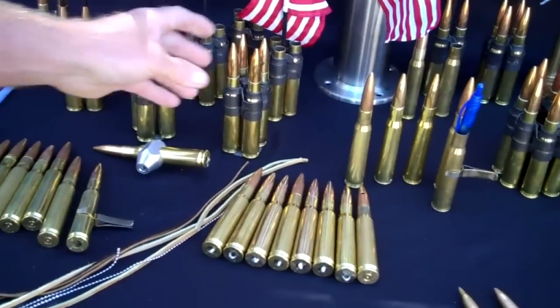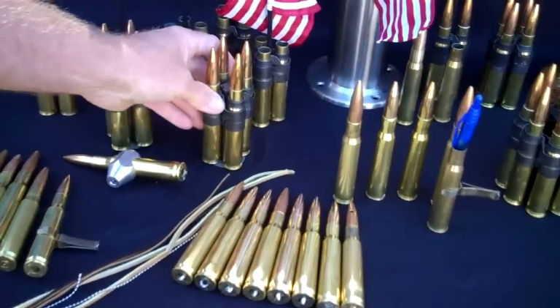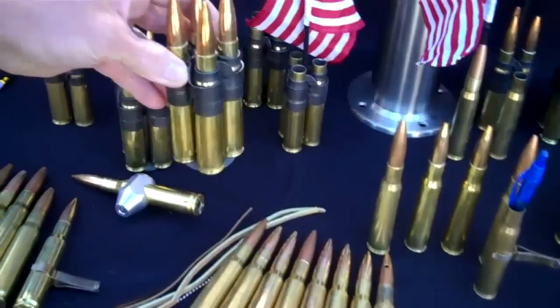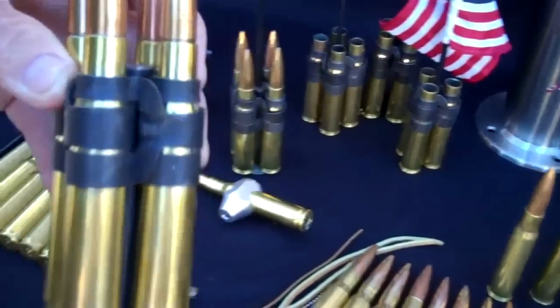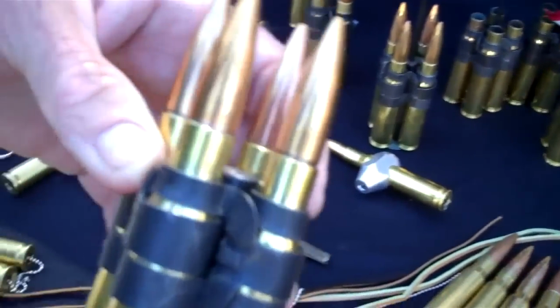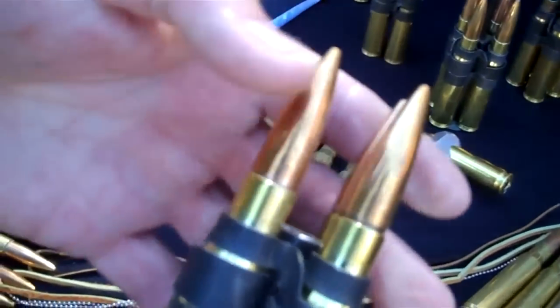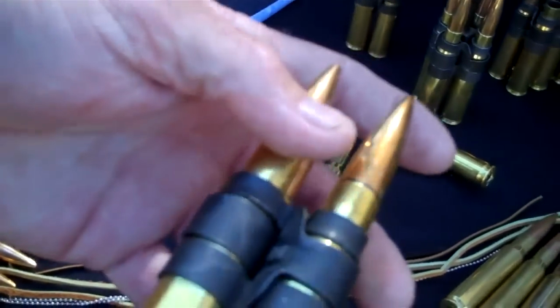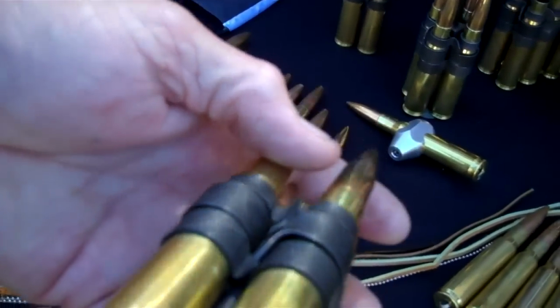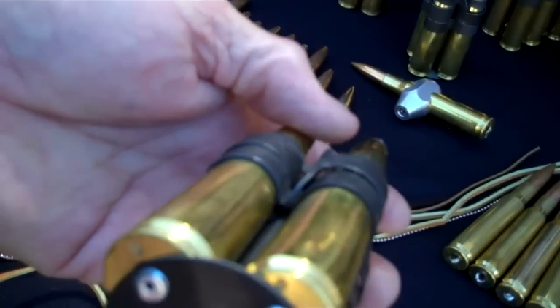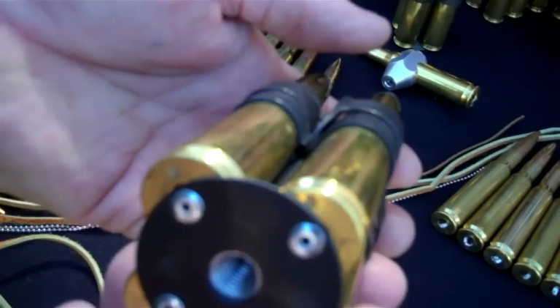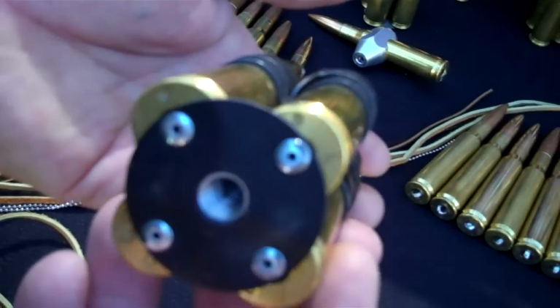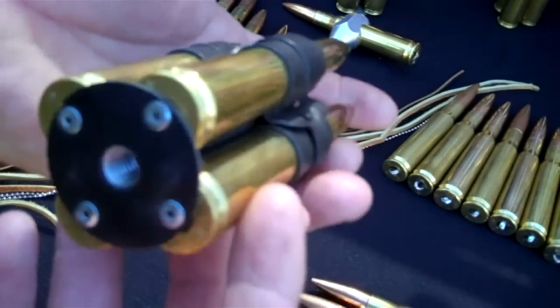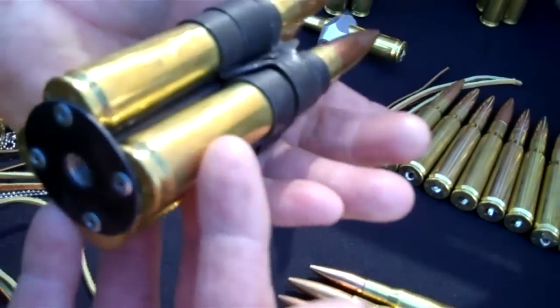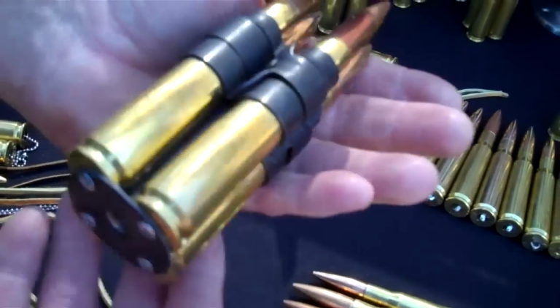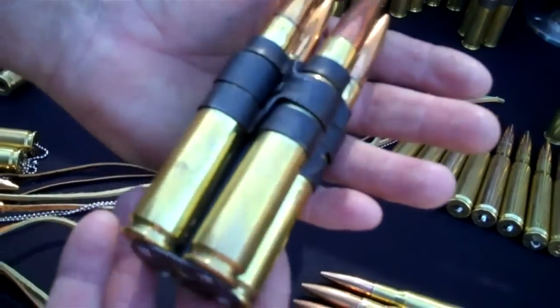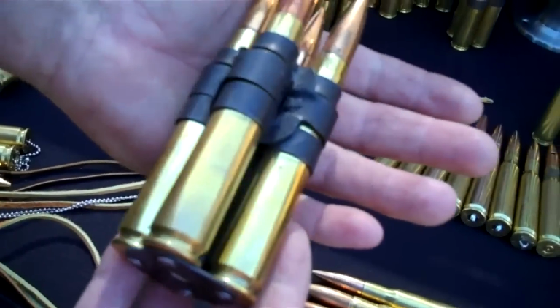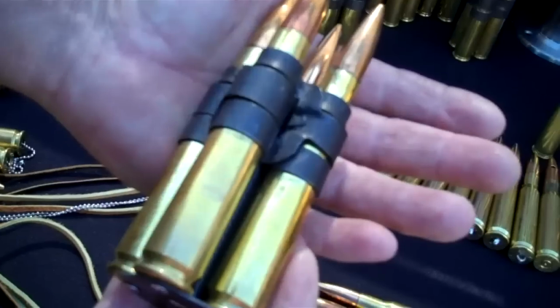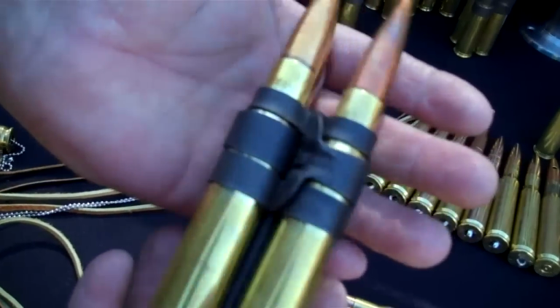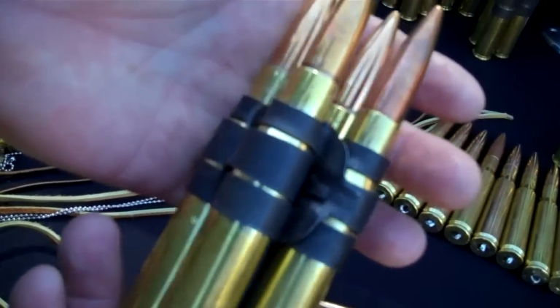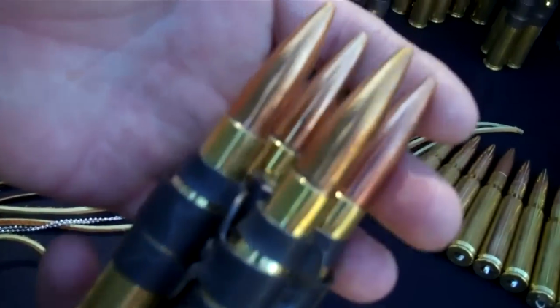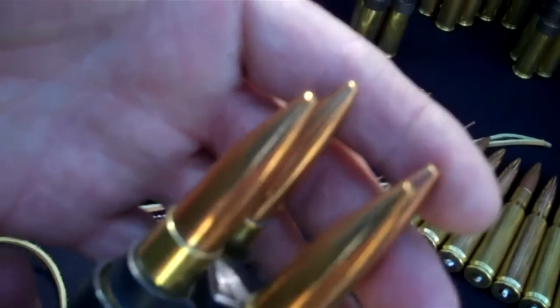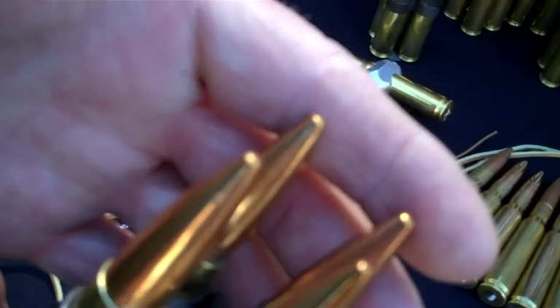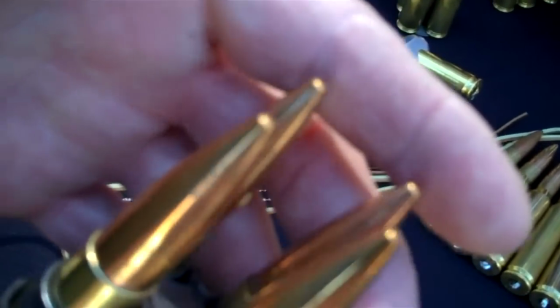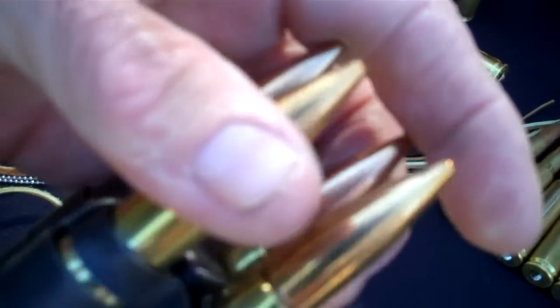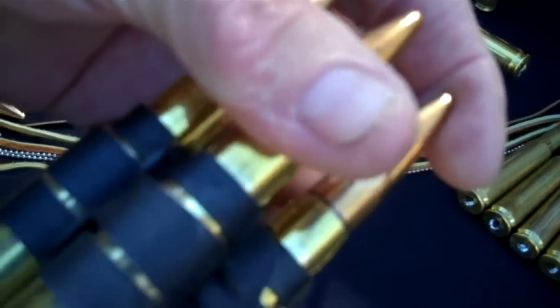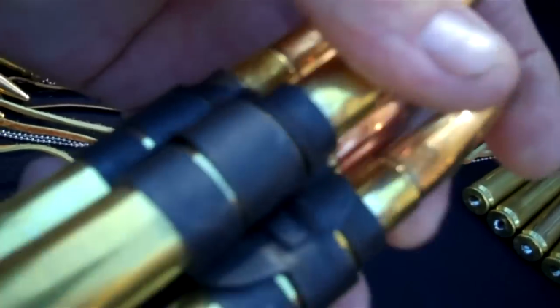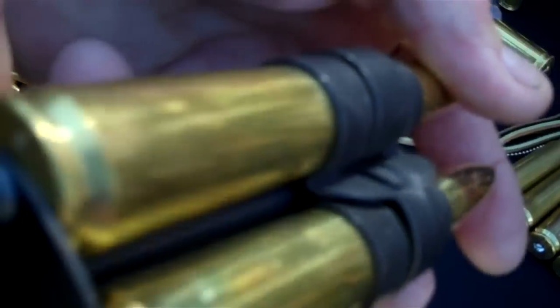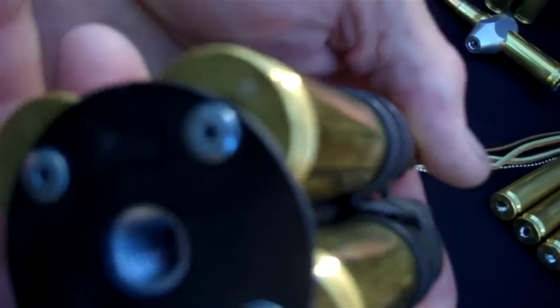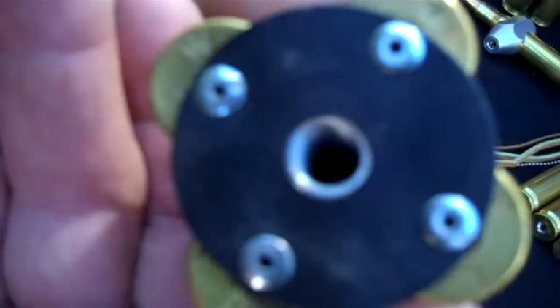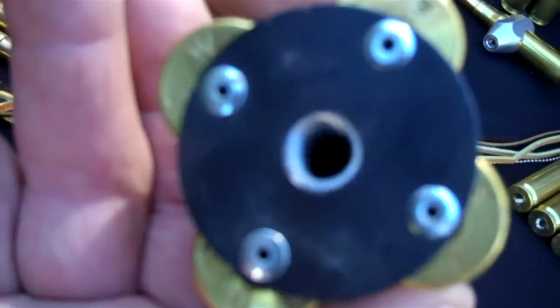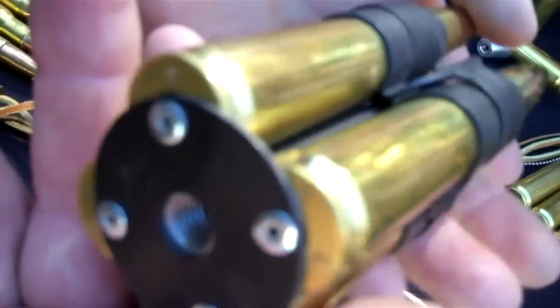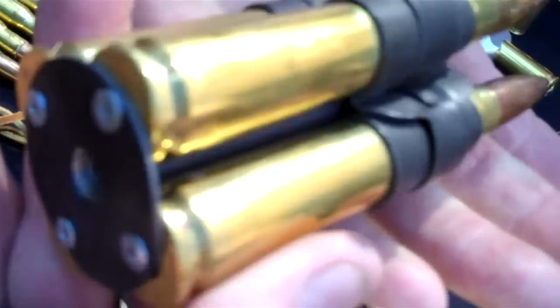Here's another shifter knob for whatever you have that needs a shifter. 50 cal. Once again we need to know your thread size.